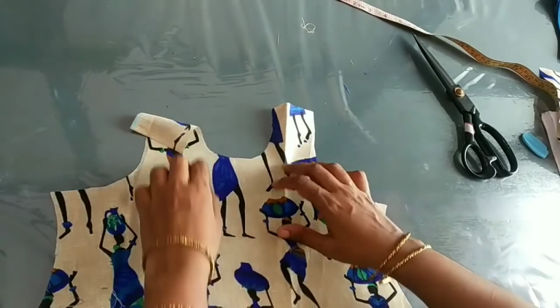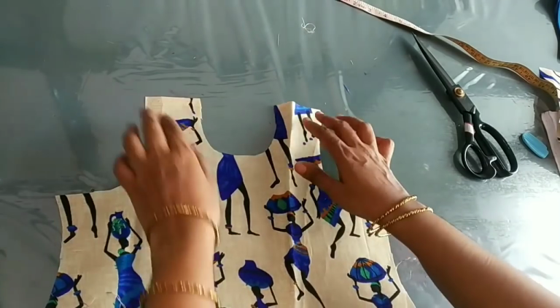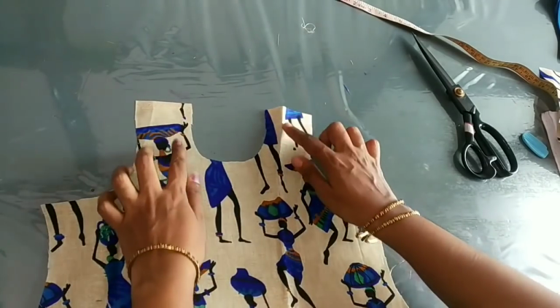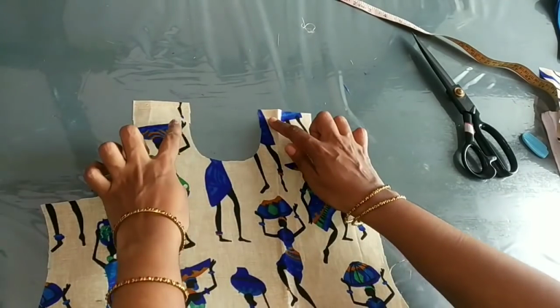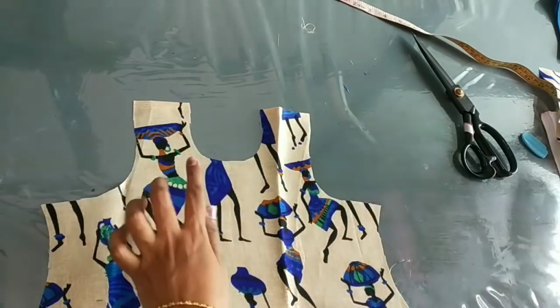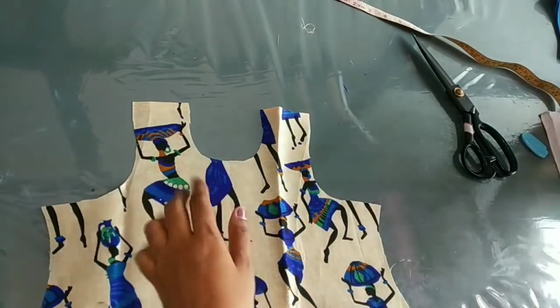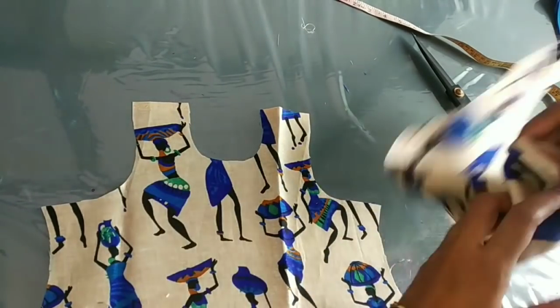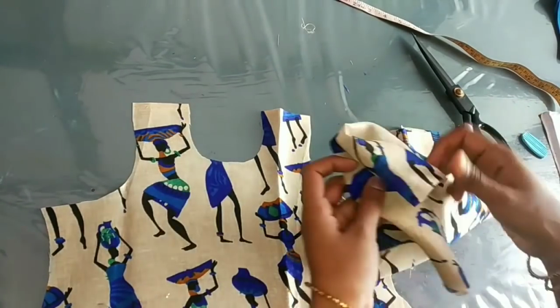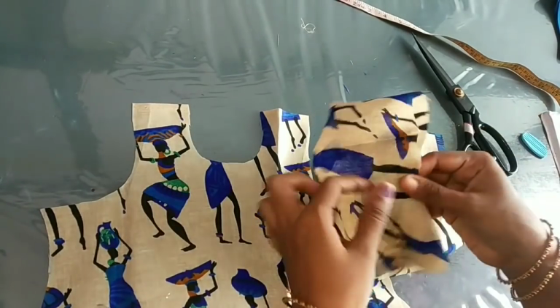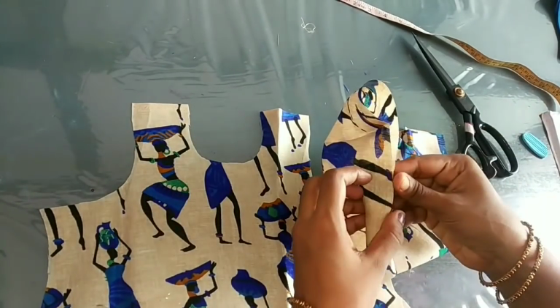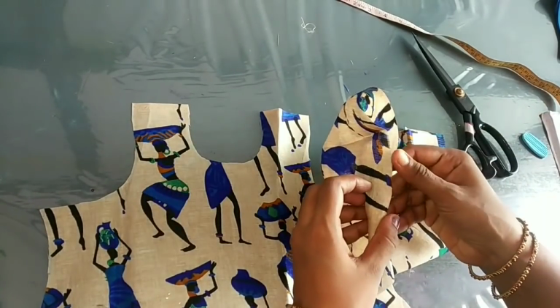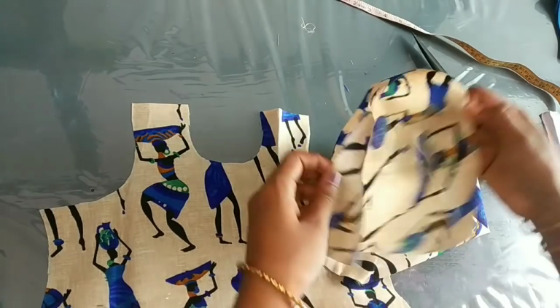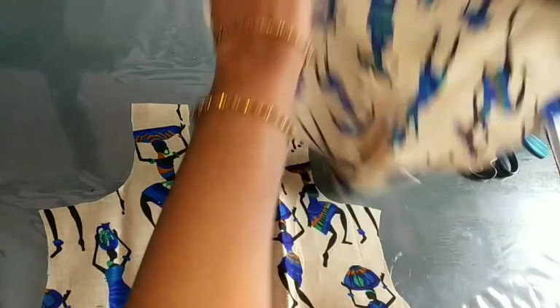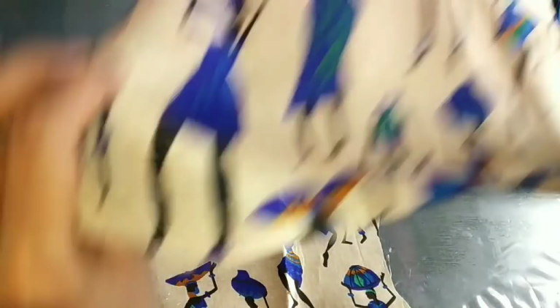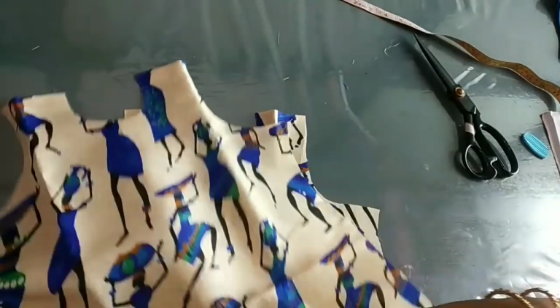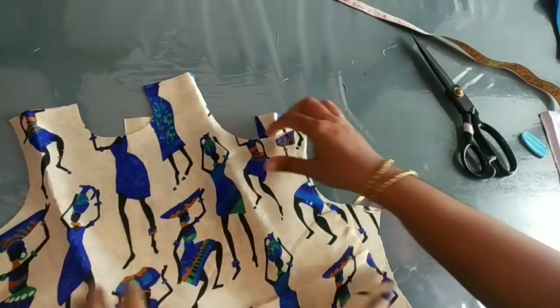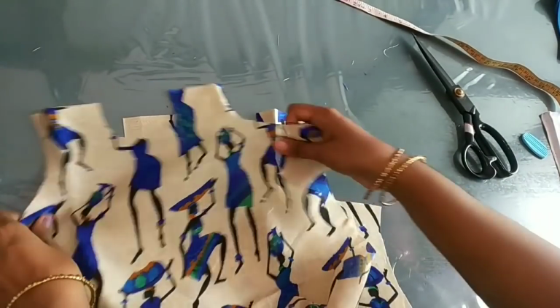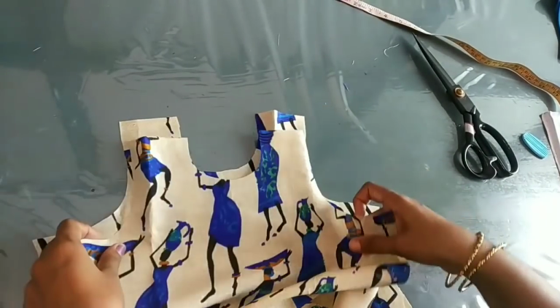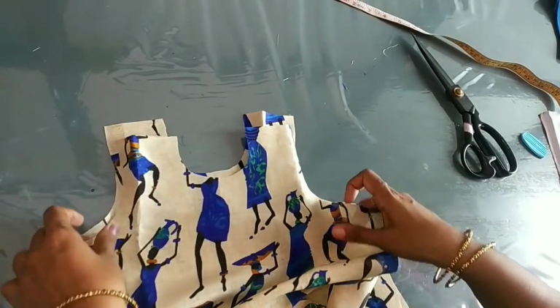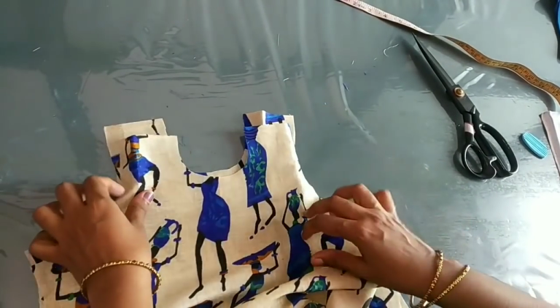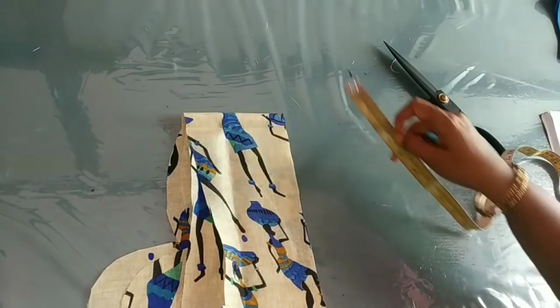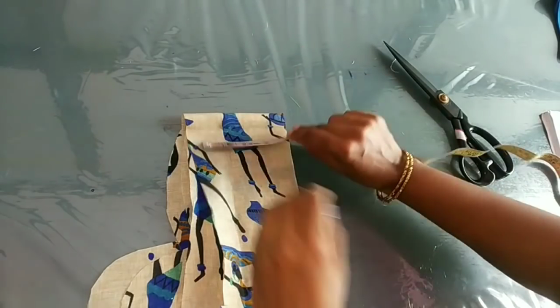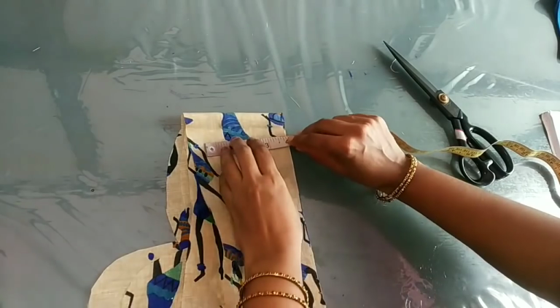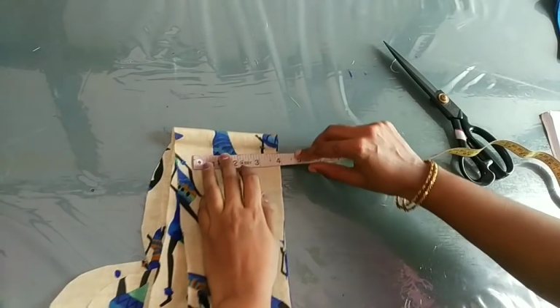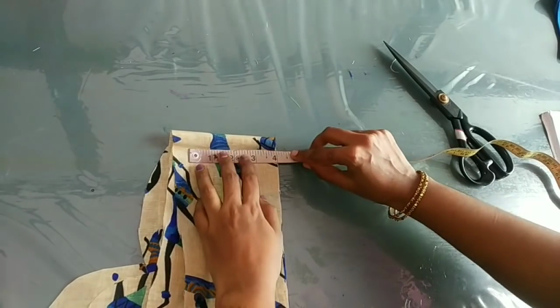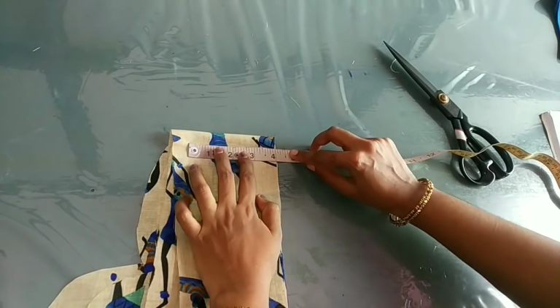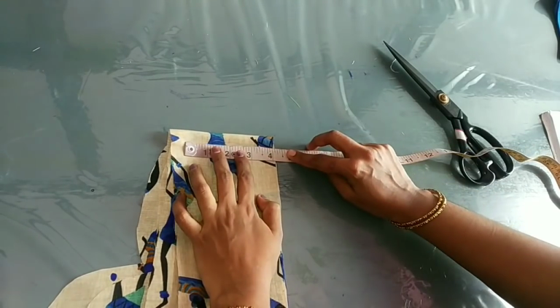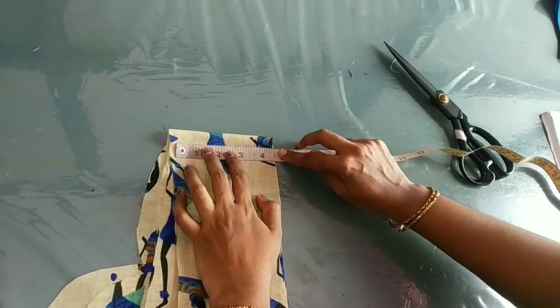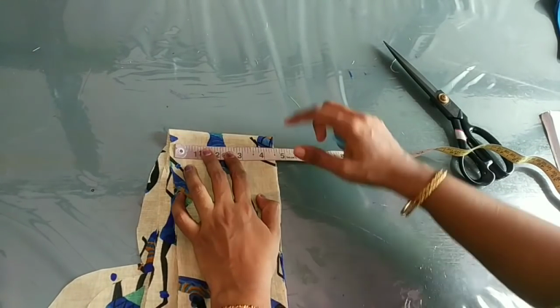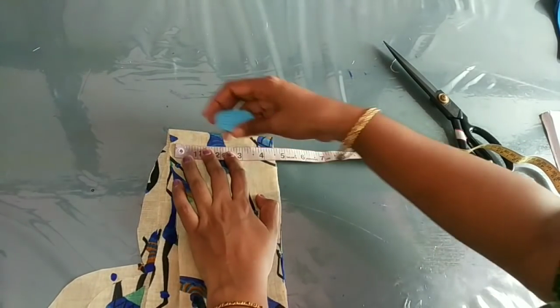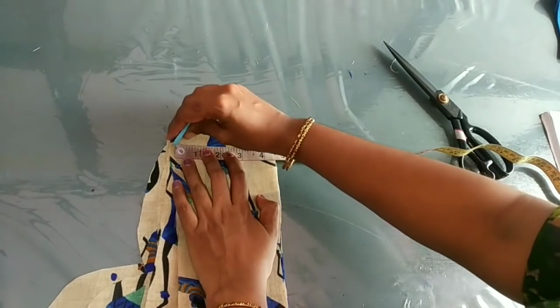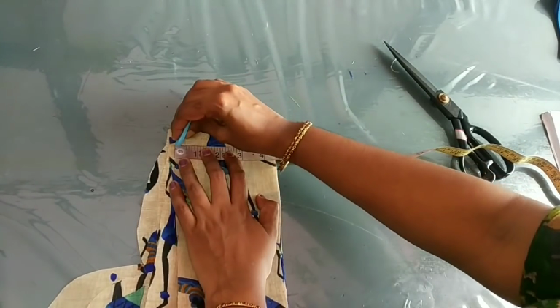We have to cut the back side. We have to cut the sleeves. We have to cut our sleeves. The sleeves are all varieties.